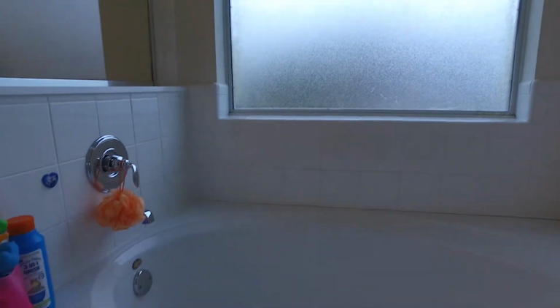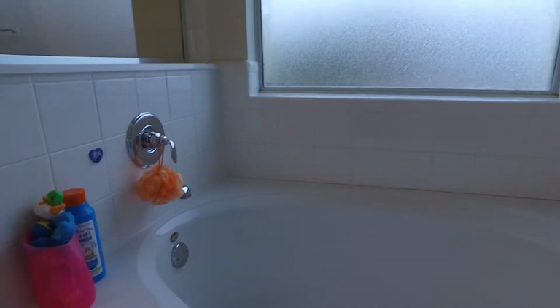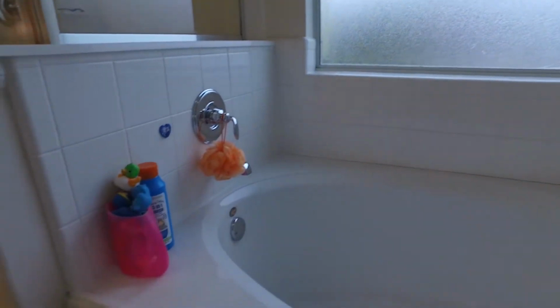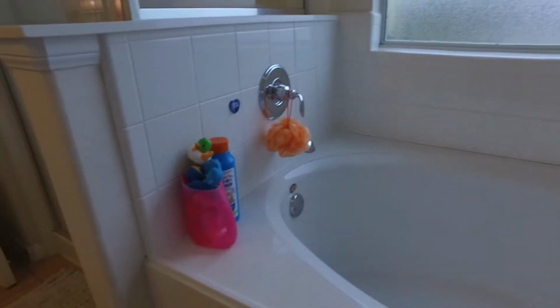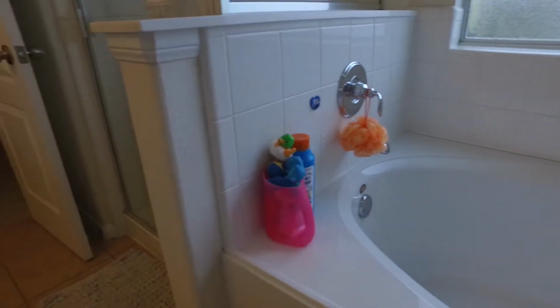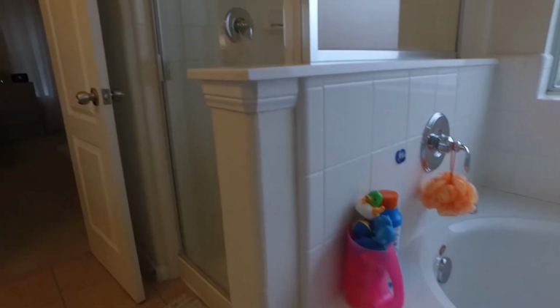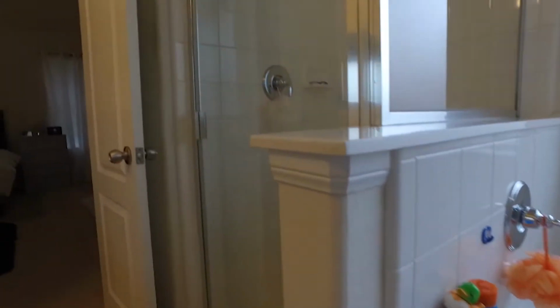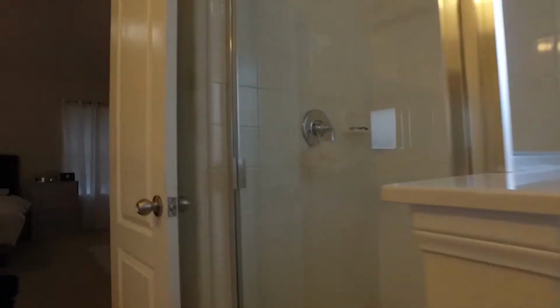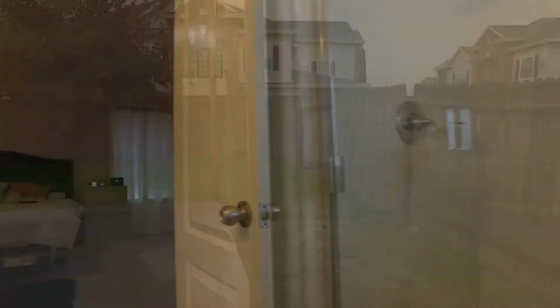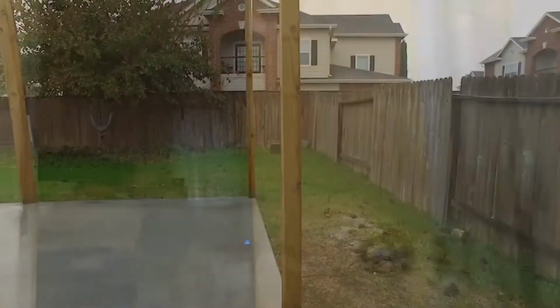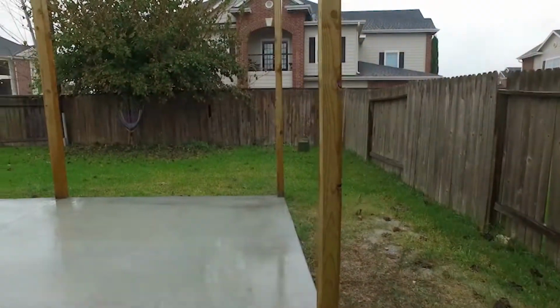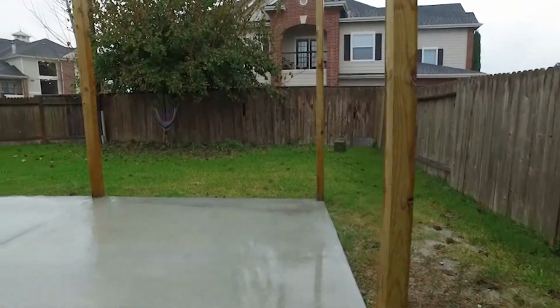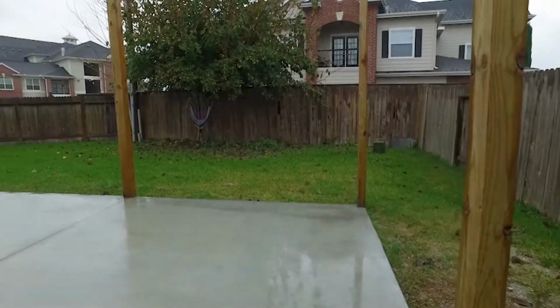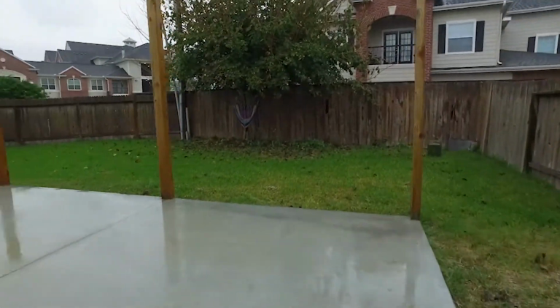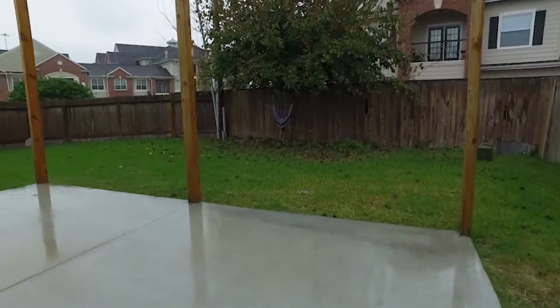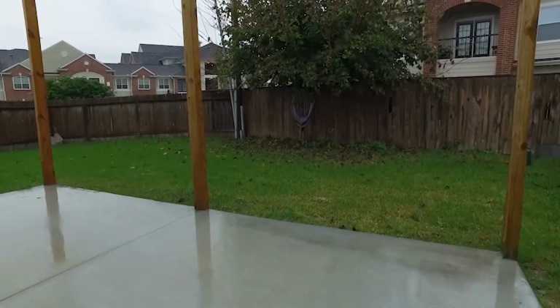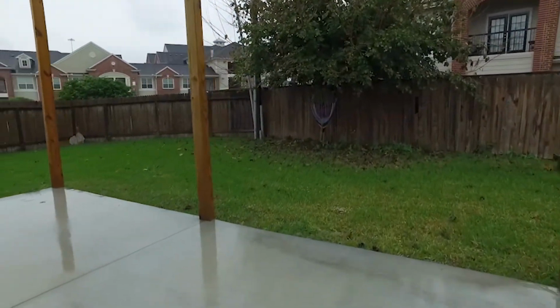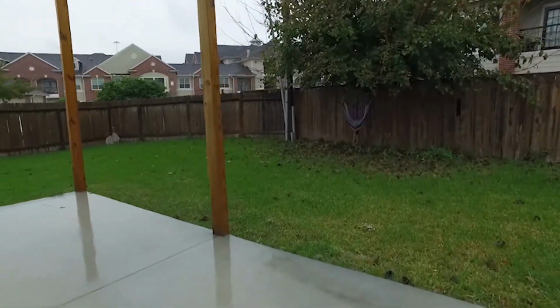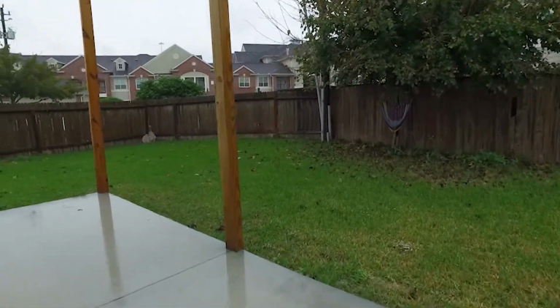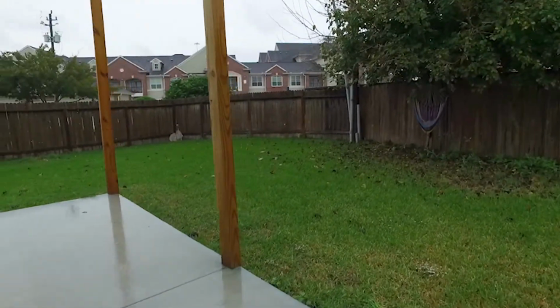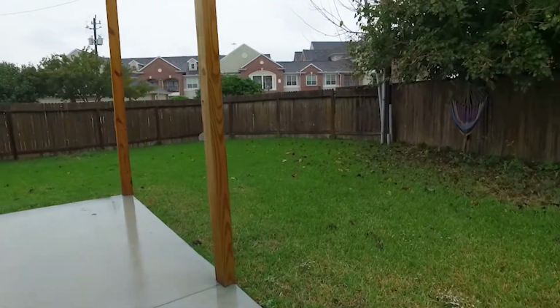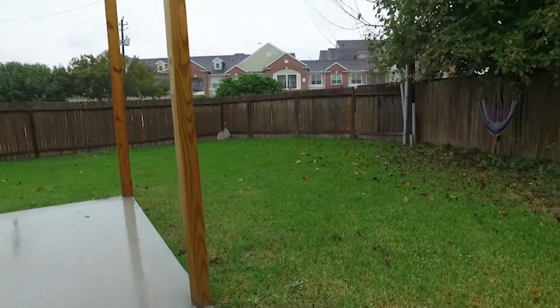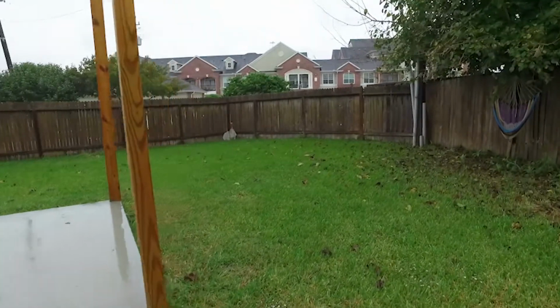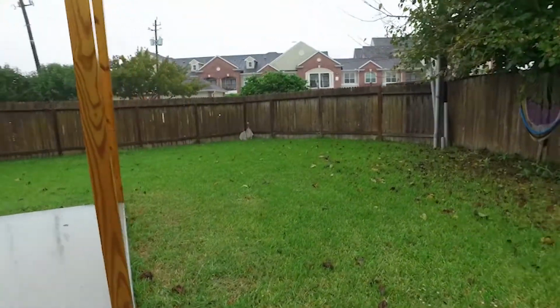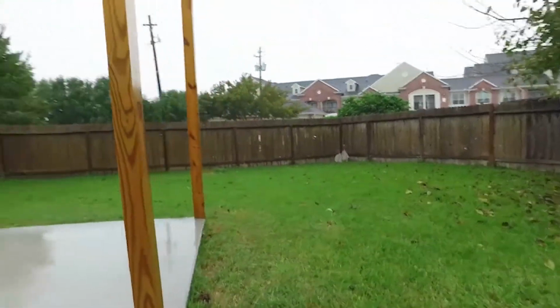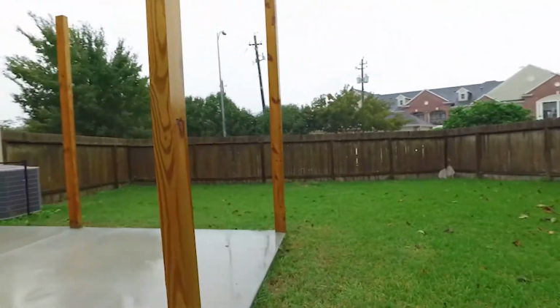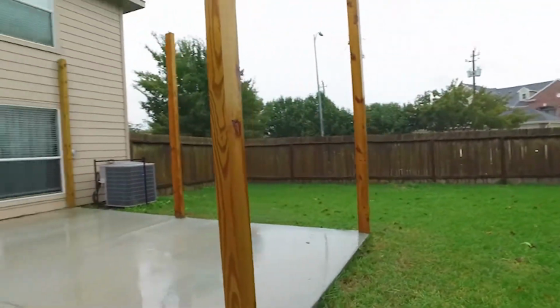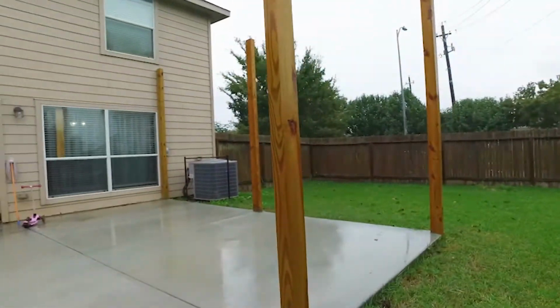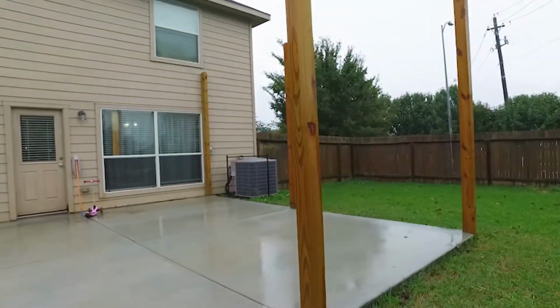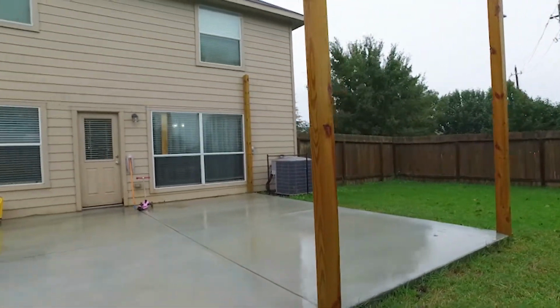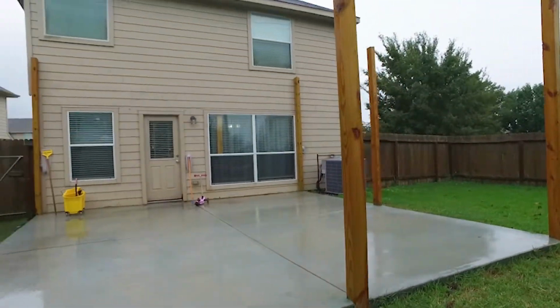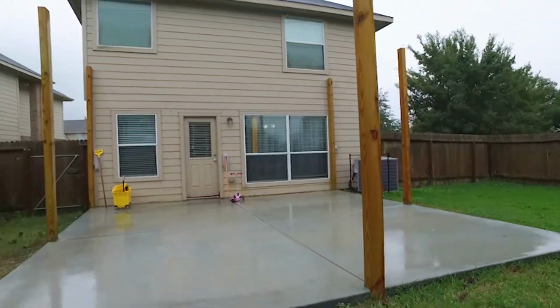This beautiful corner home won't last long. Contact the listing agent right away to make an appointment to come see this home for yourself.